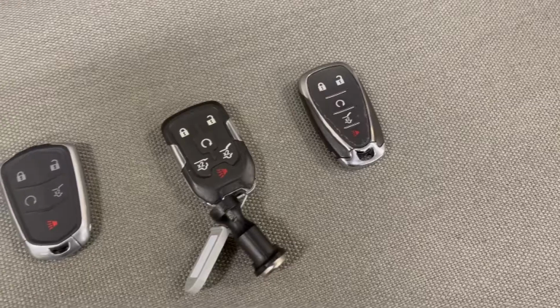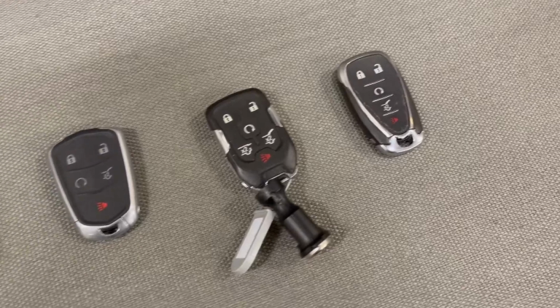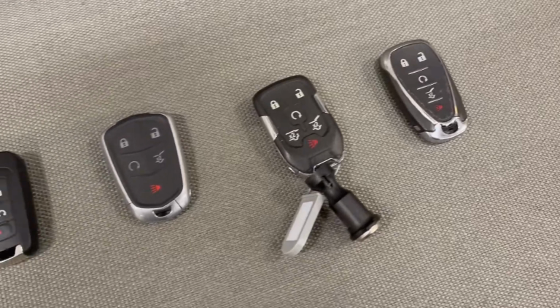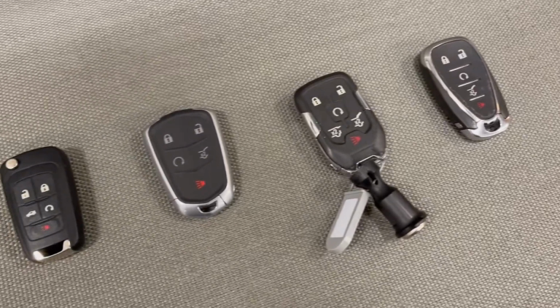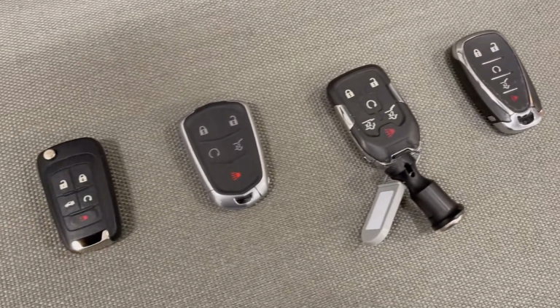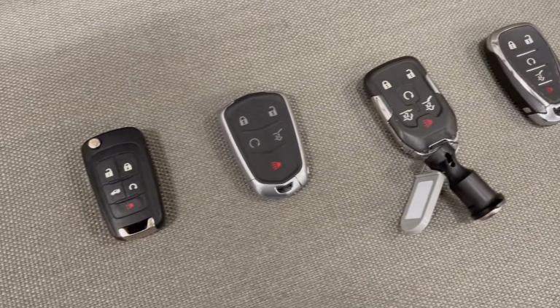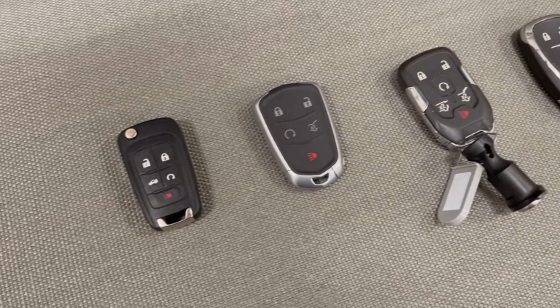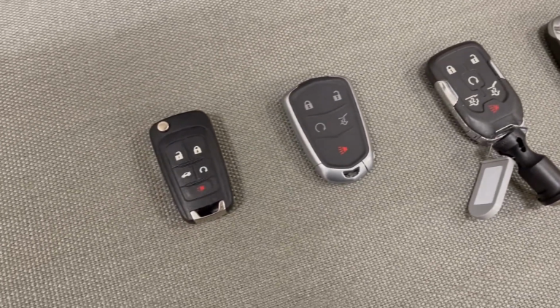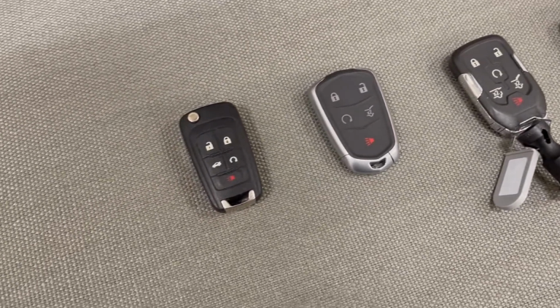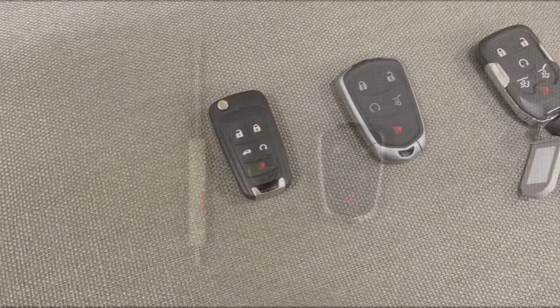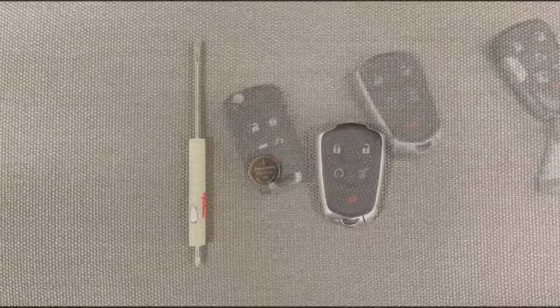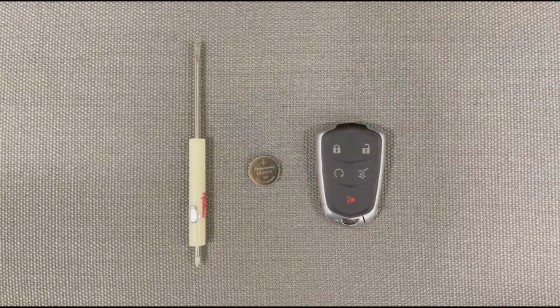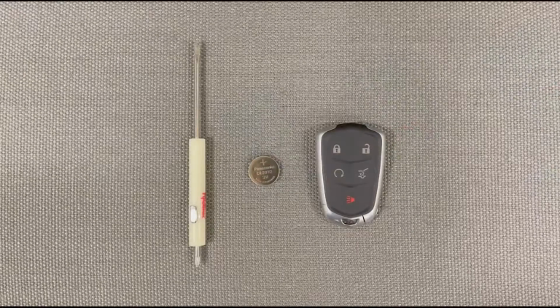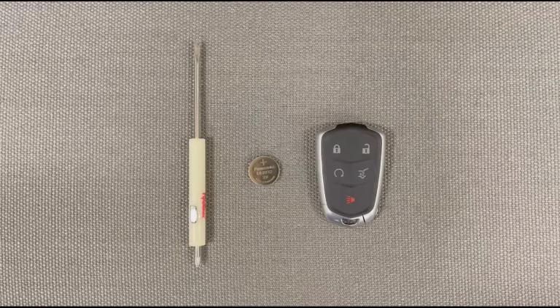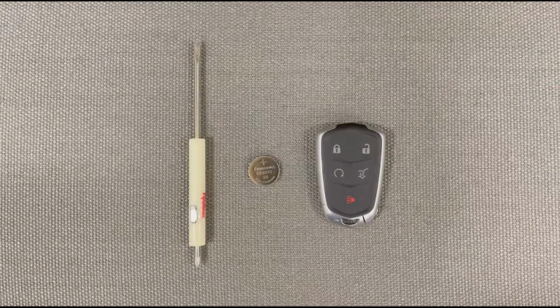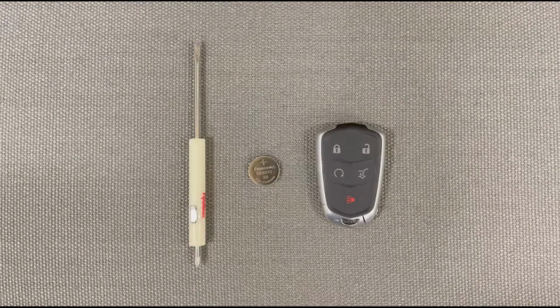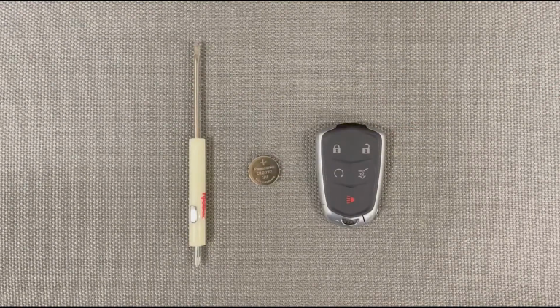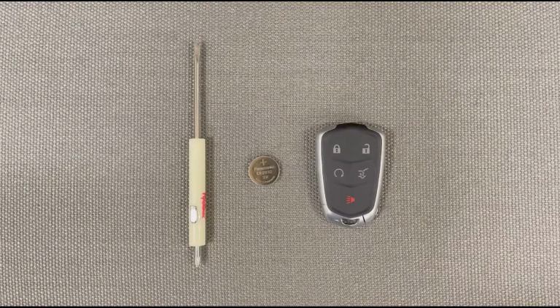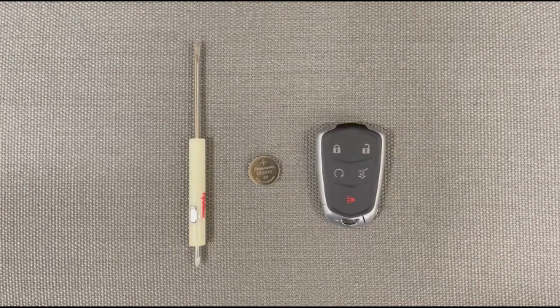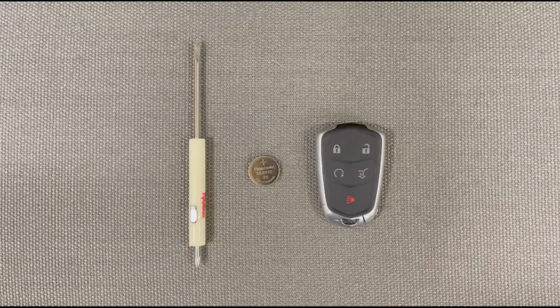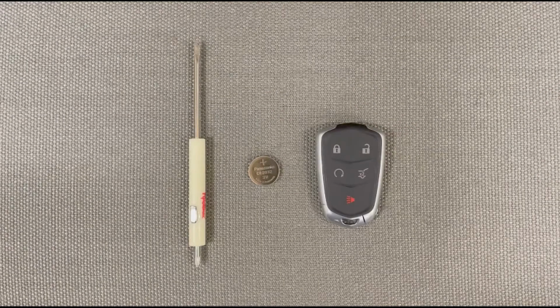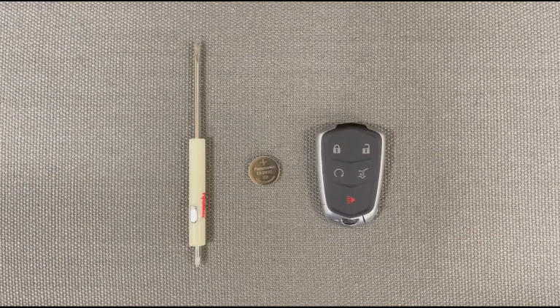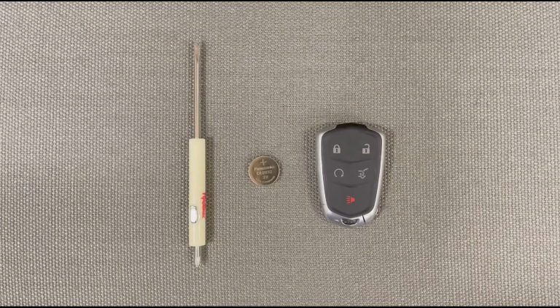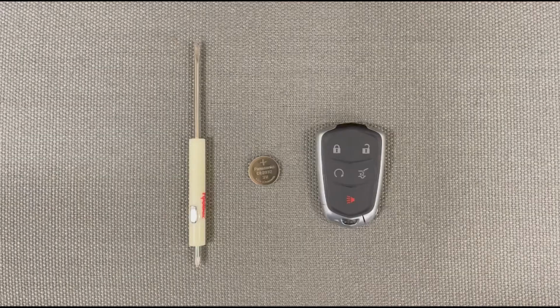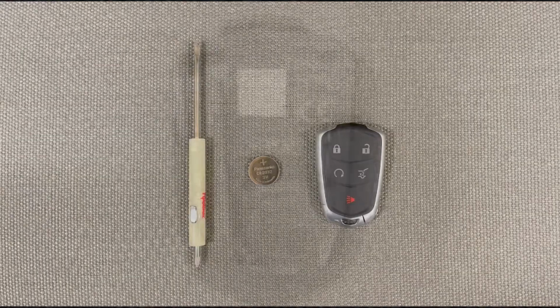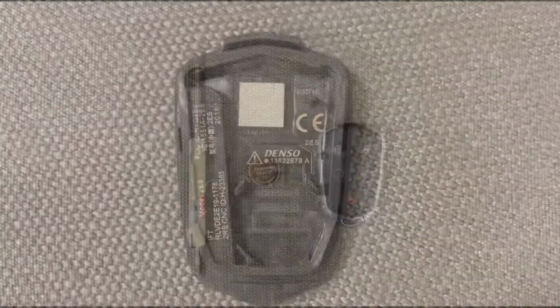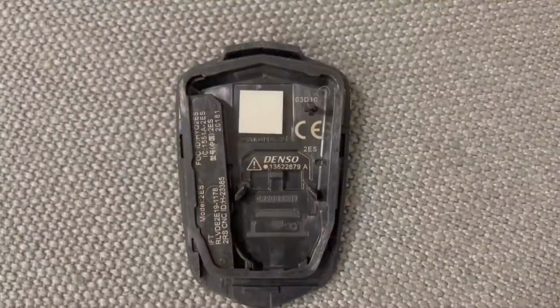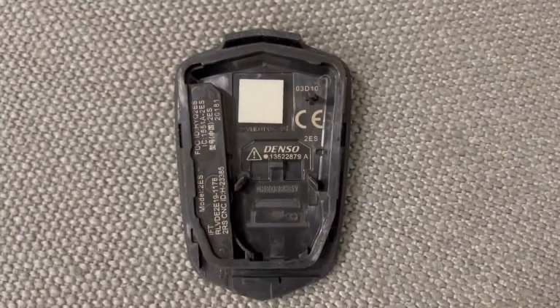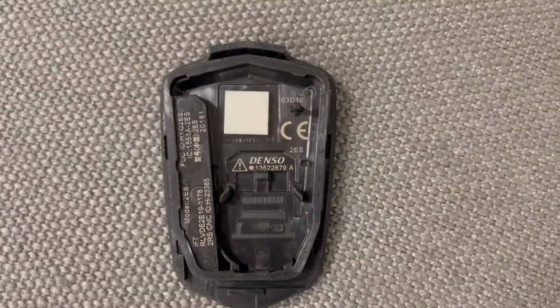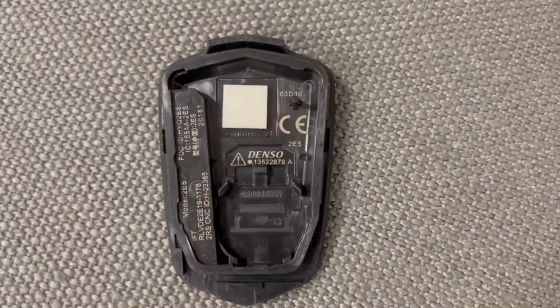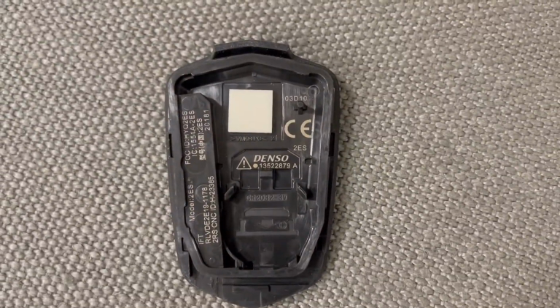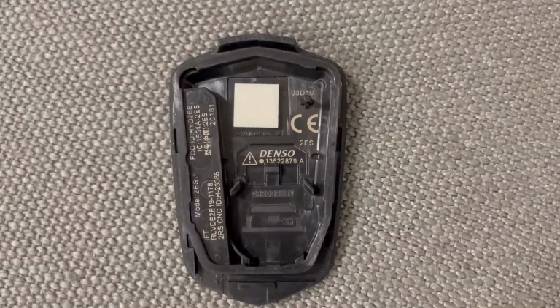The remote may differ slightly depending on the model you have, but at the end of the day they're all essentially the same. You will need a flathead screwdriver, a new battery — the type can be found on the inside of the remote once you open it up and look under the battery — and your remote.